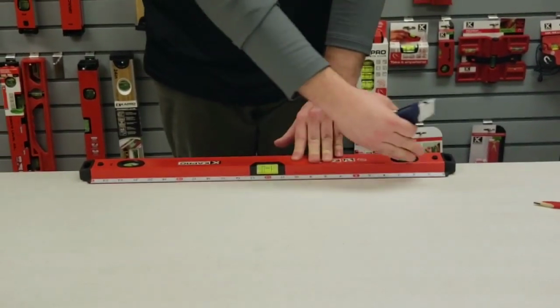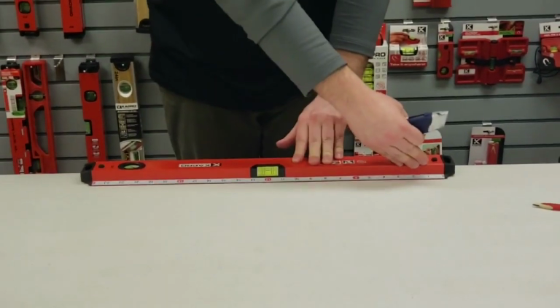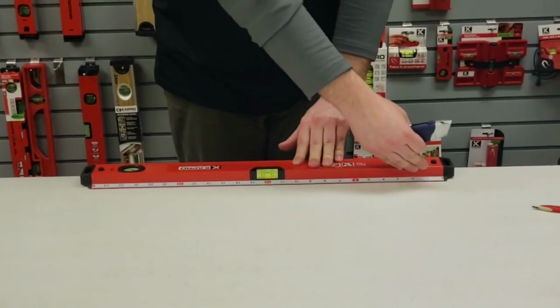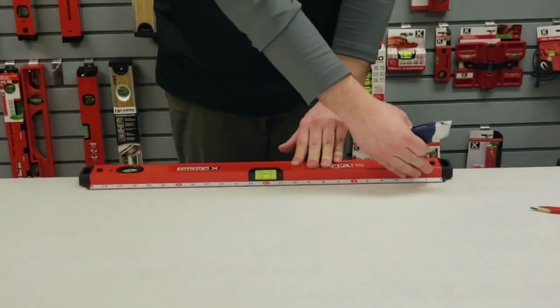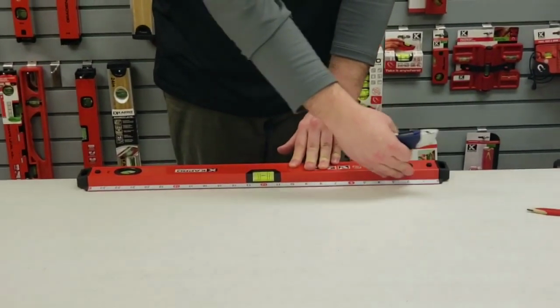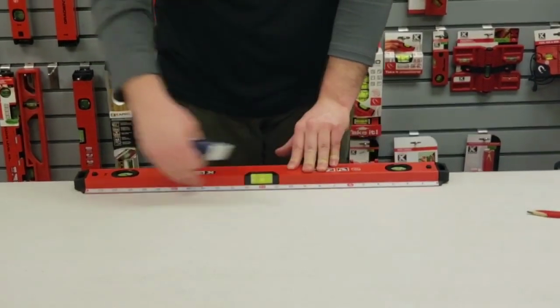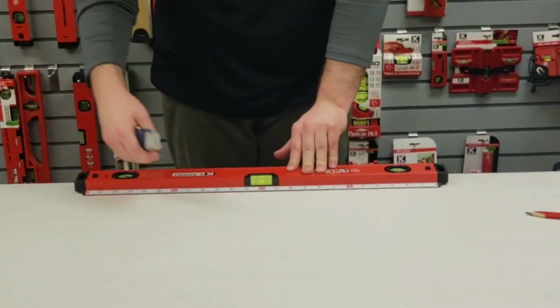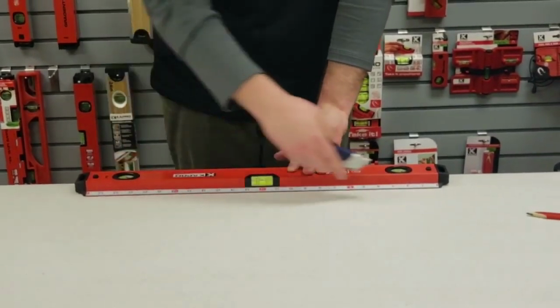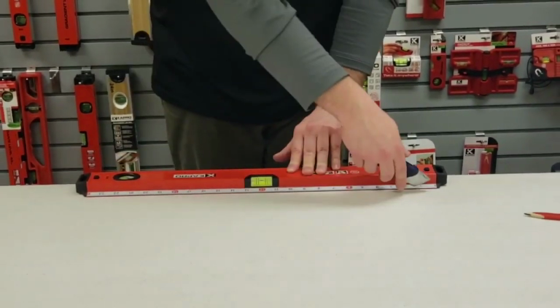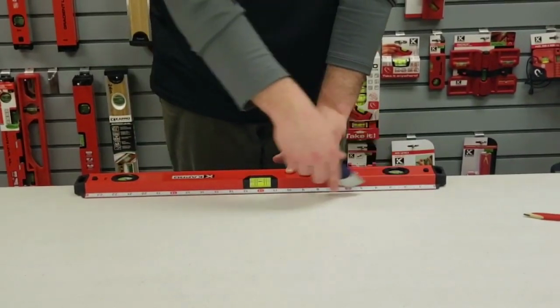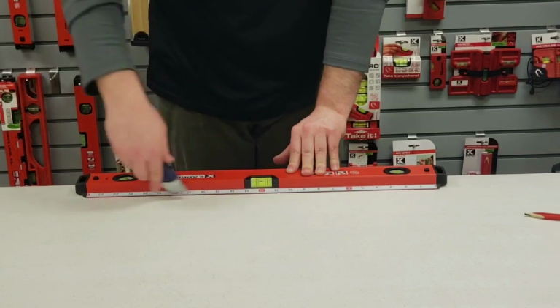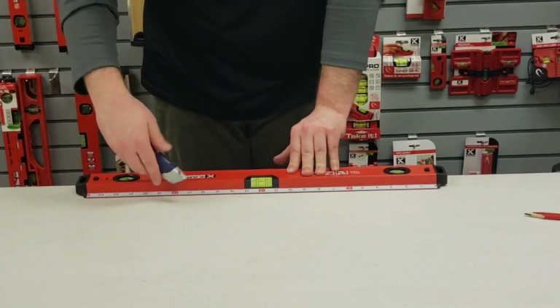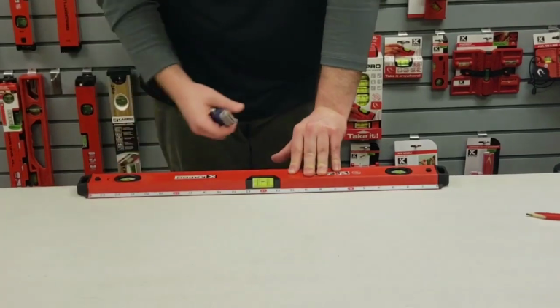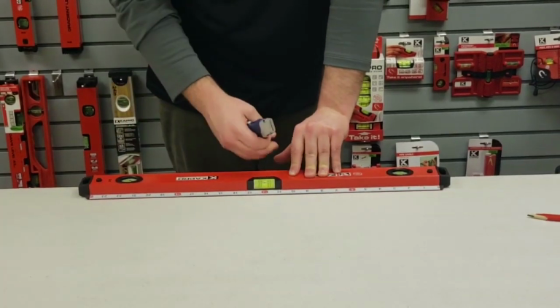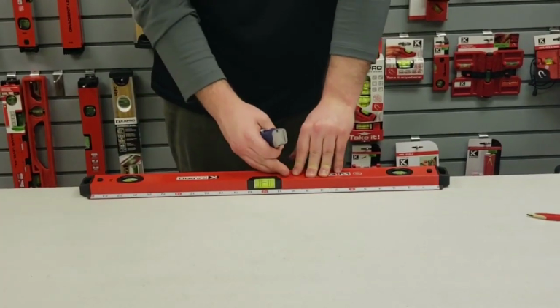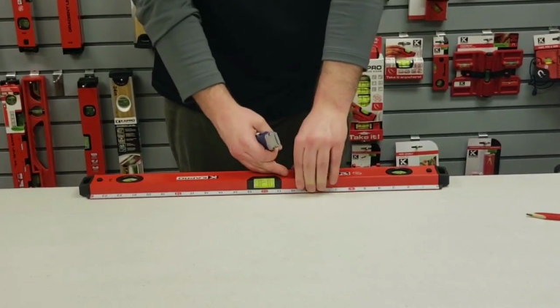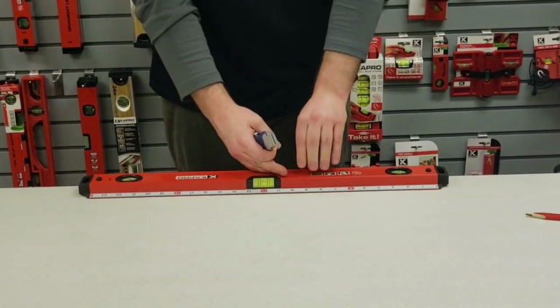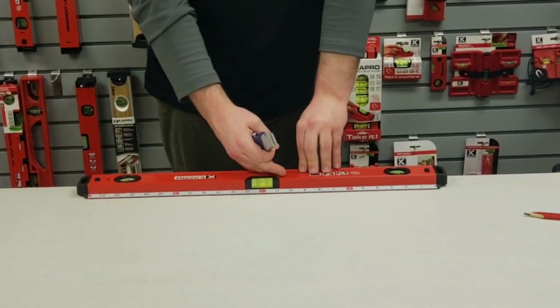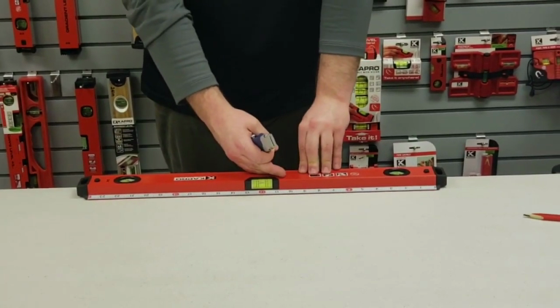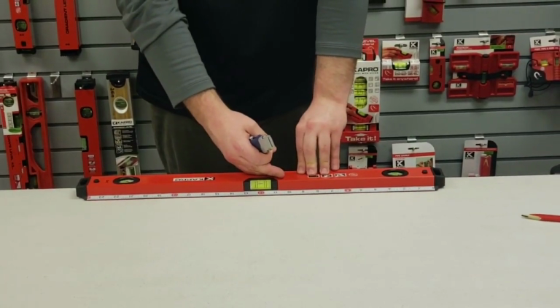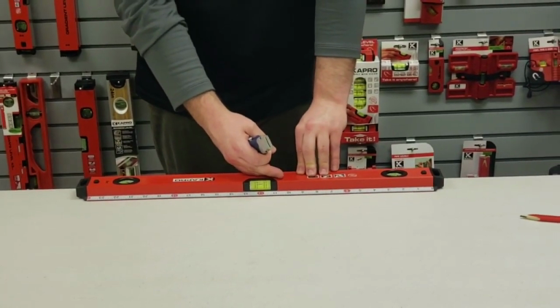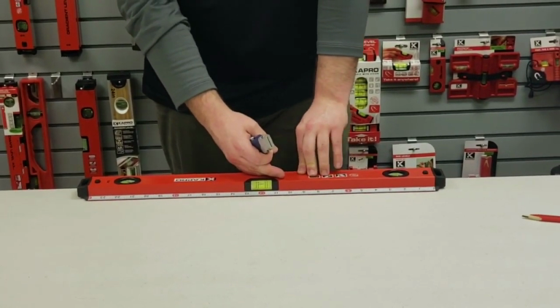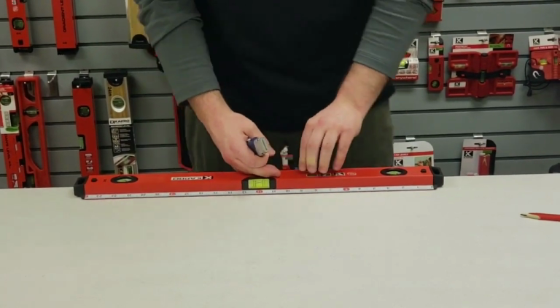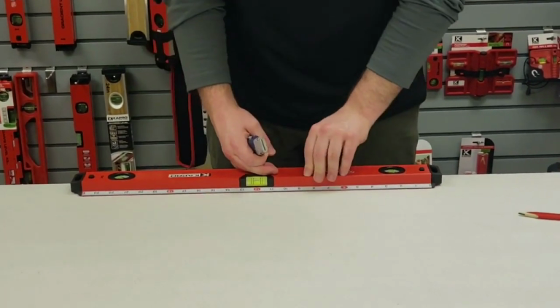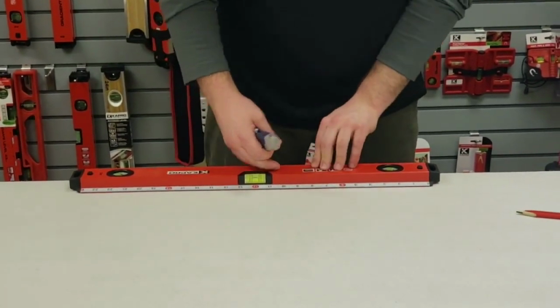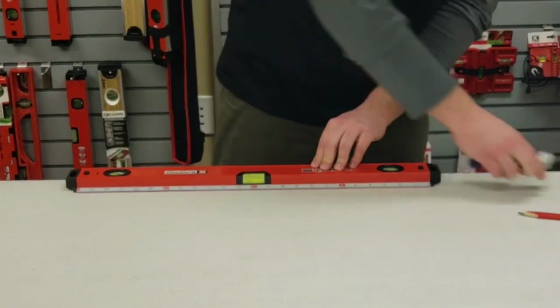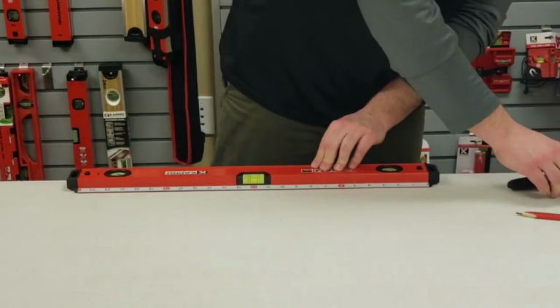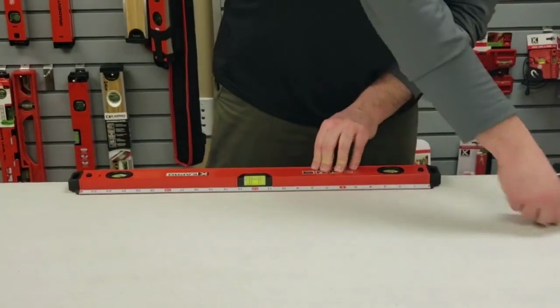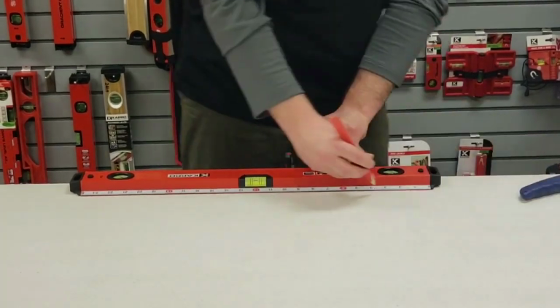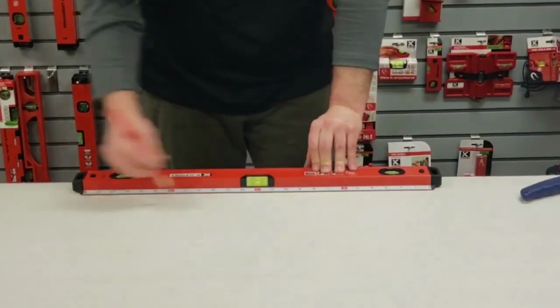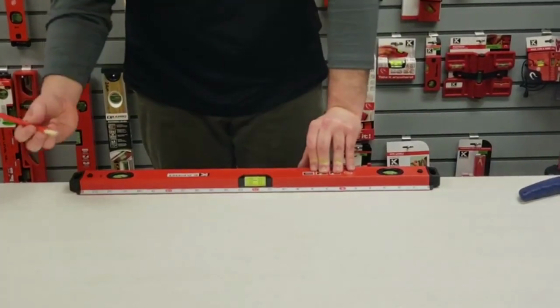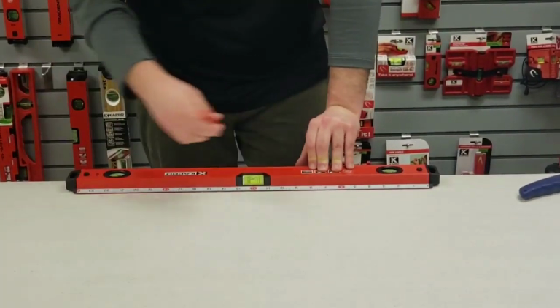The second greatest feature on this level is the elevated ruler. You can cut above it, and it creates safety because it keeps your fingers elevated on the level instead of near the blade. You can also mark across it as well.